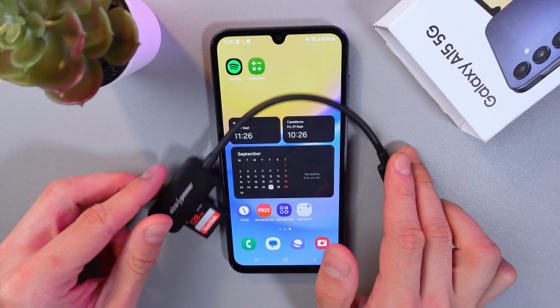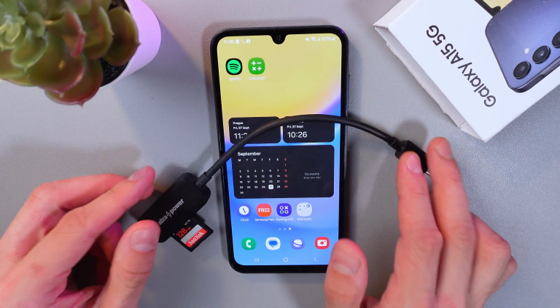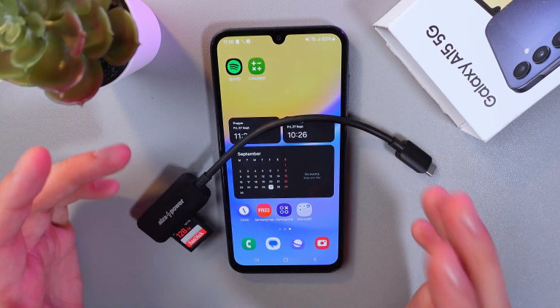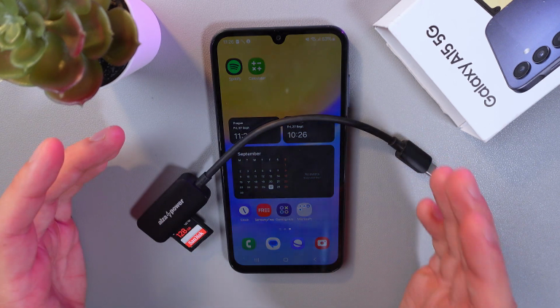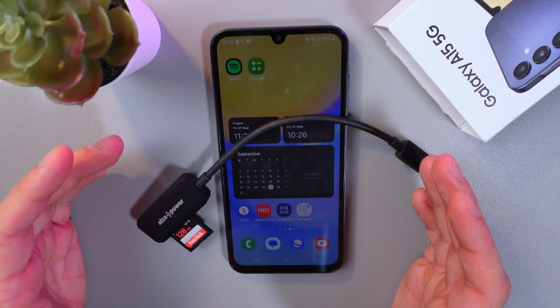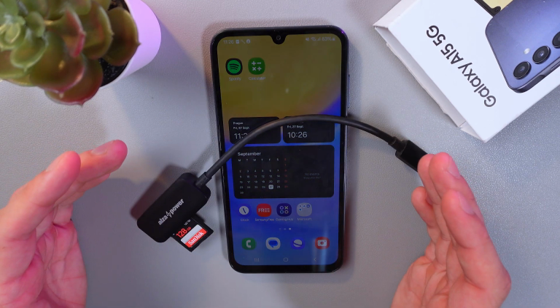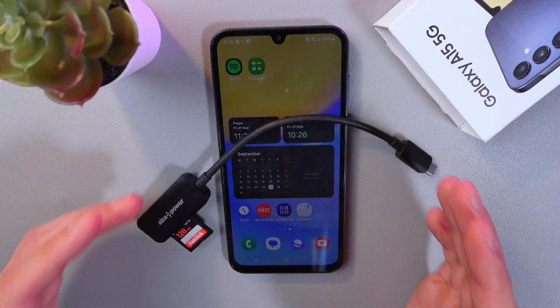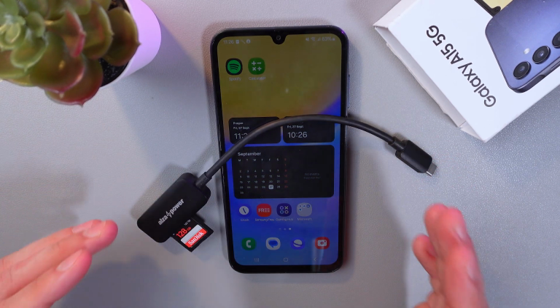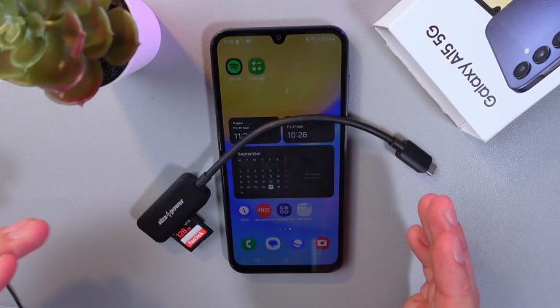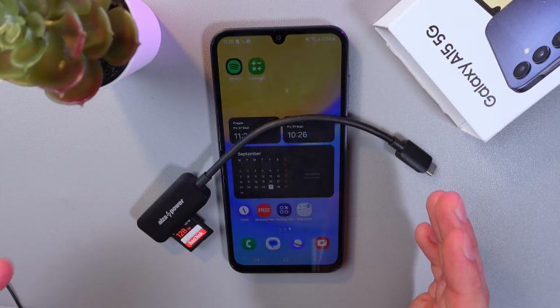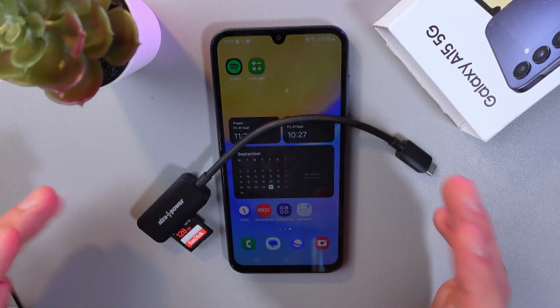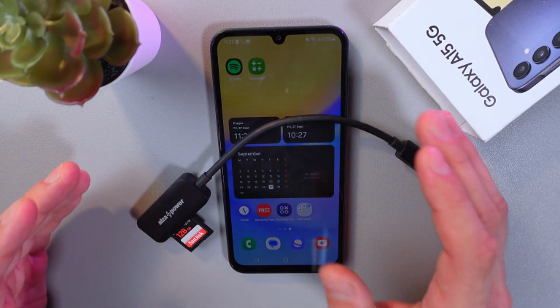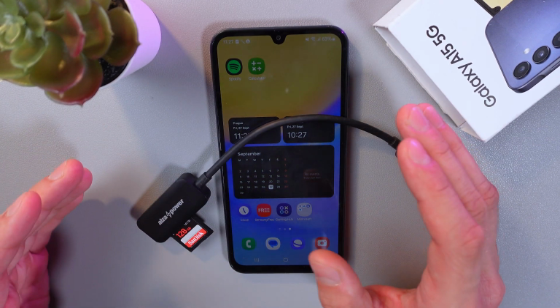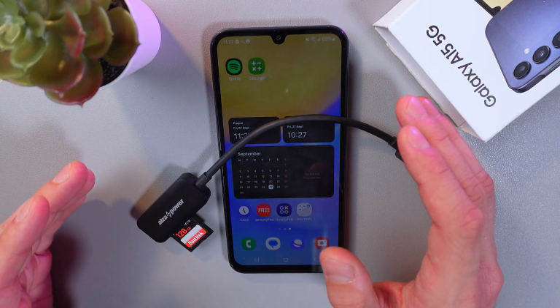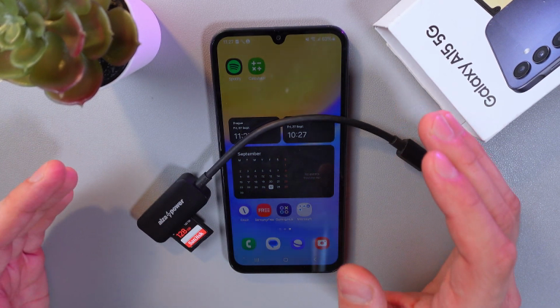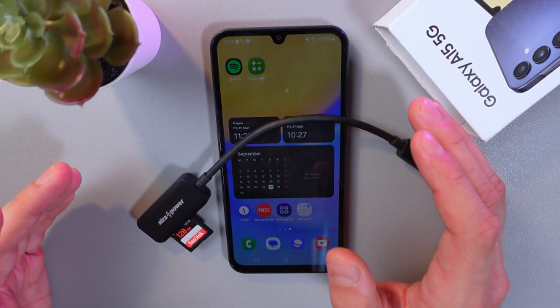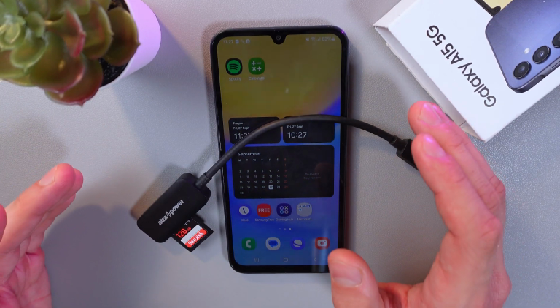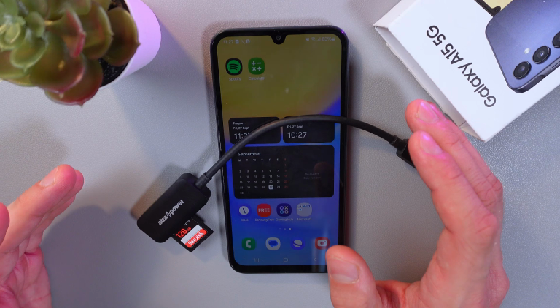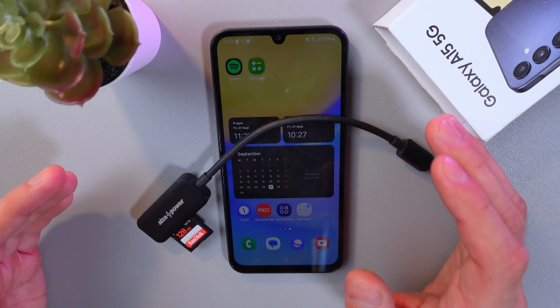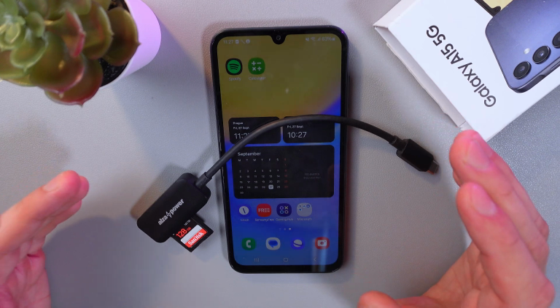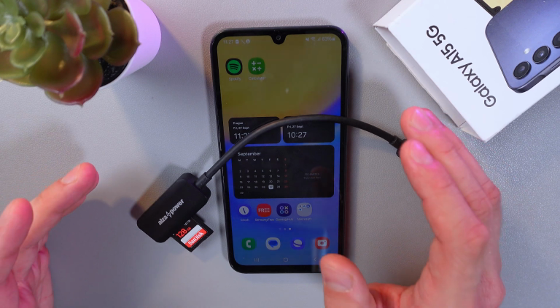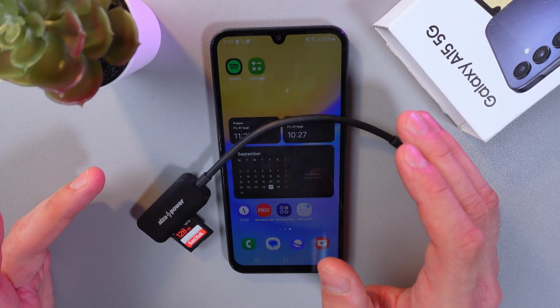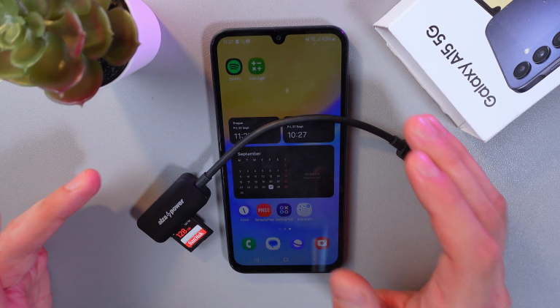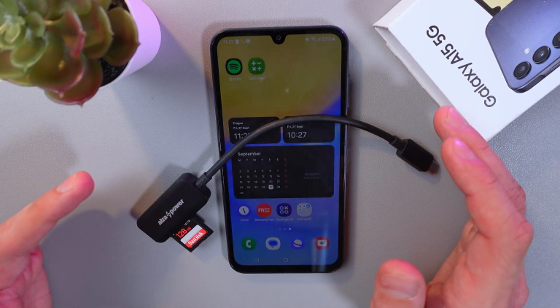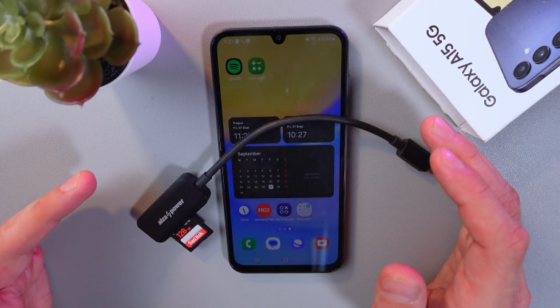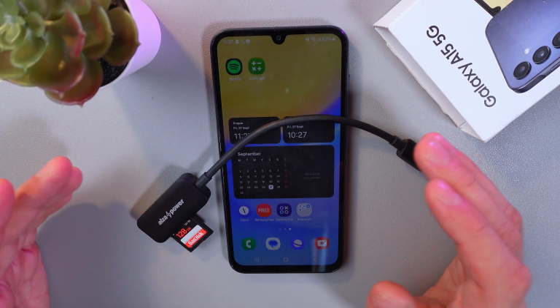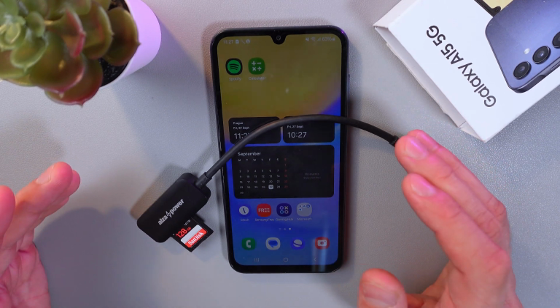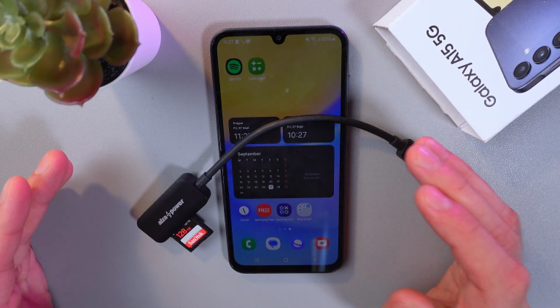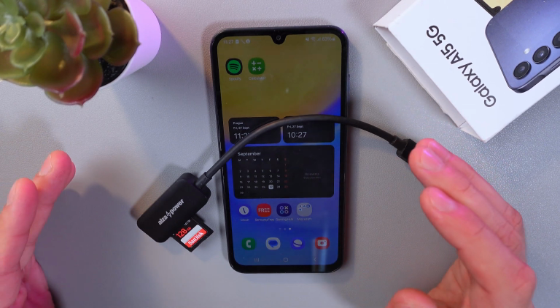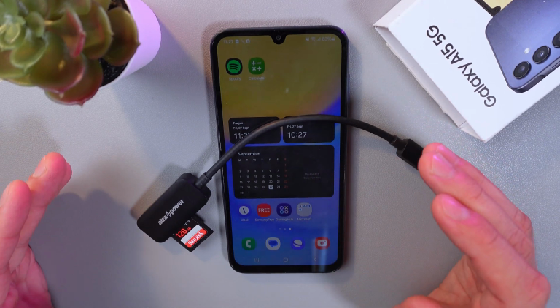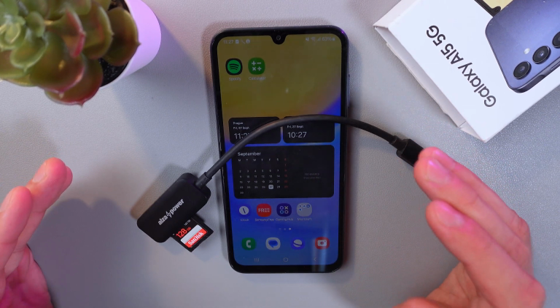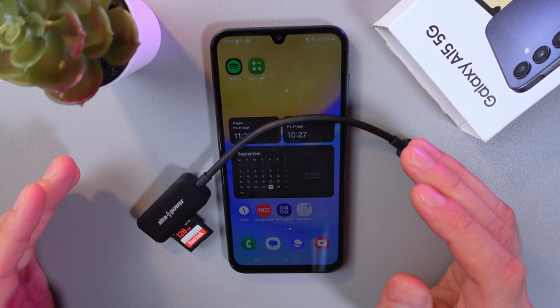However, if the flash drive has a Type-A connector, you'll need a Type-C to Type-A adapter. Connect the flash drive to the adapter and make sure that everything is securely connected.